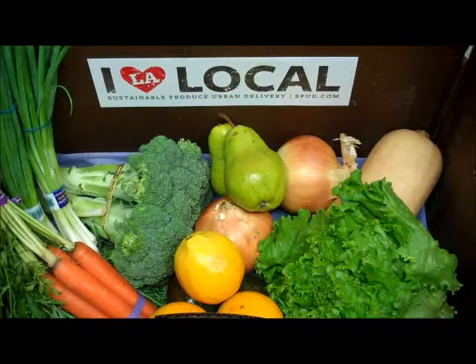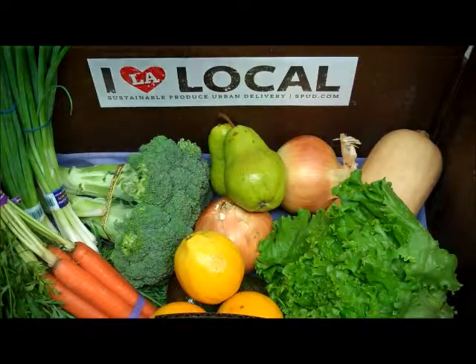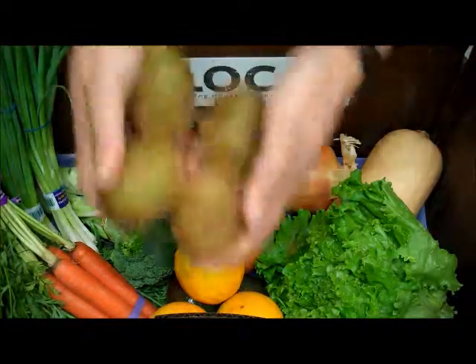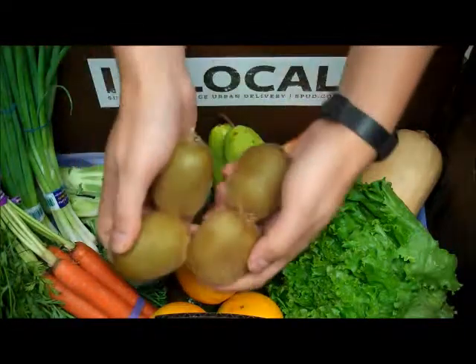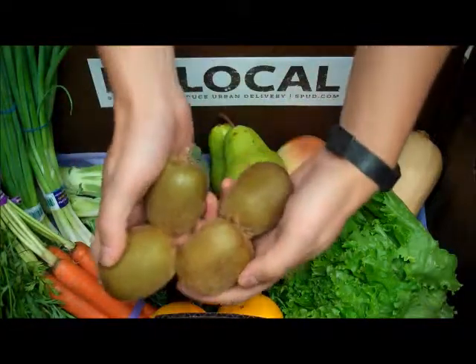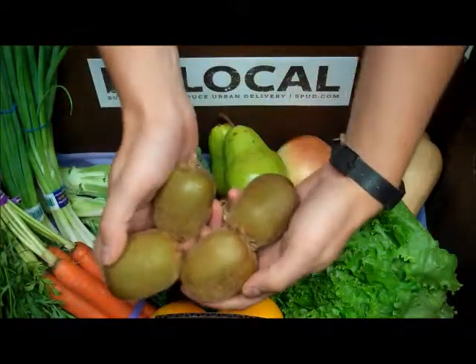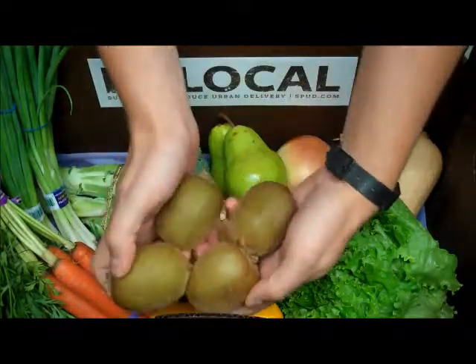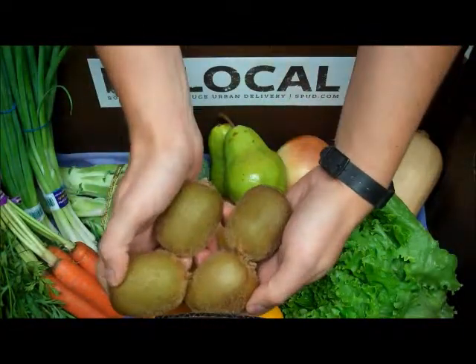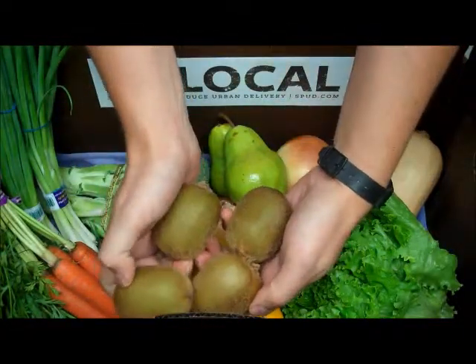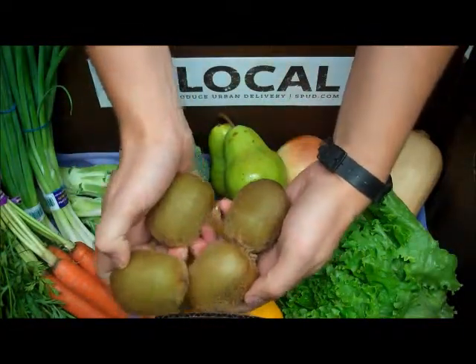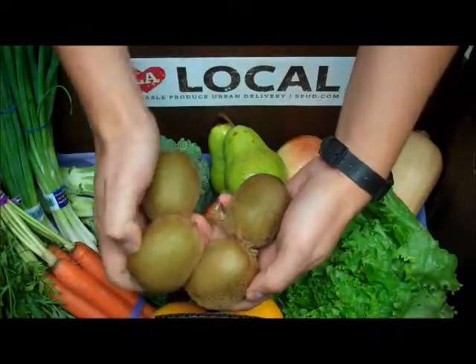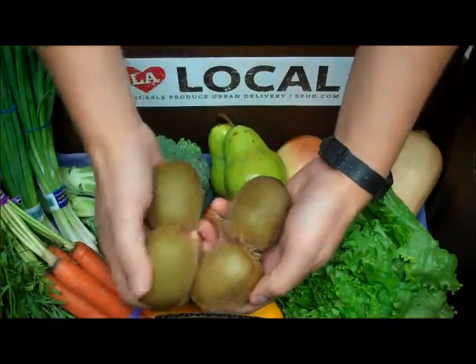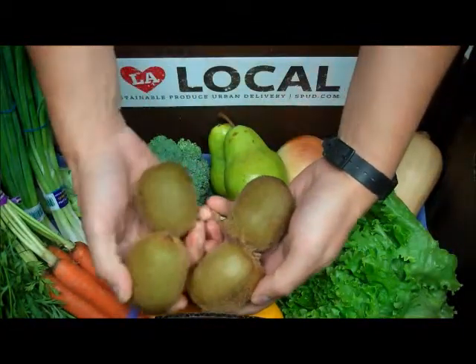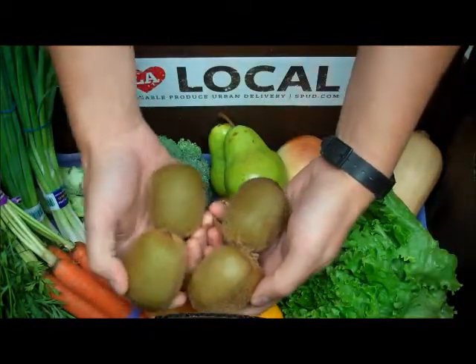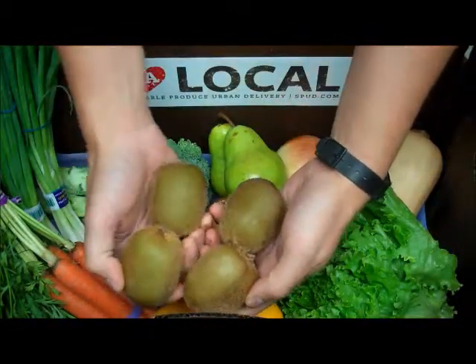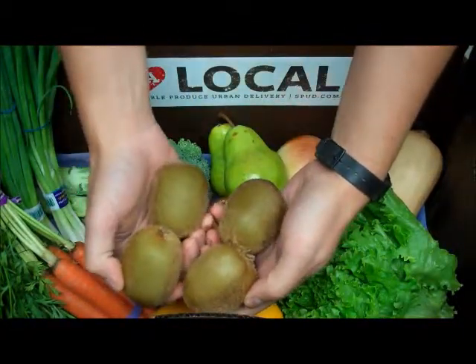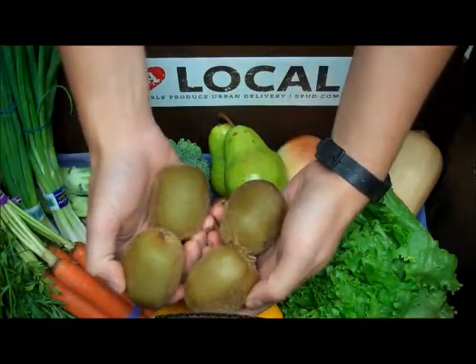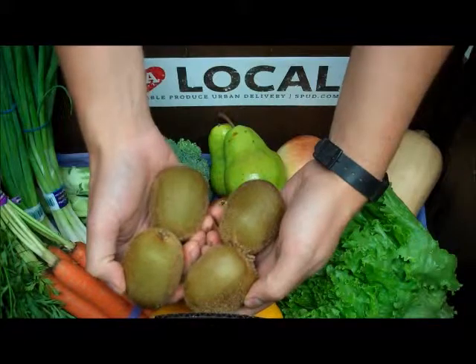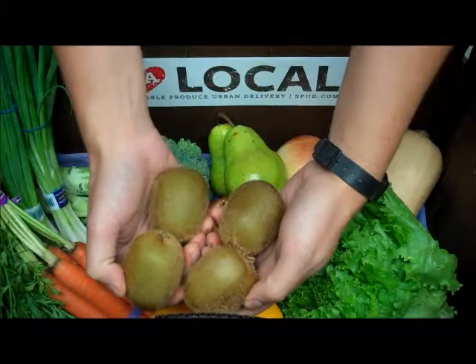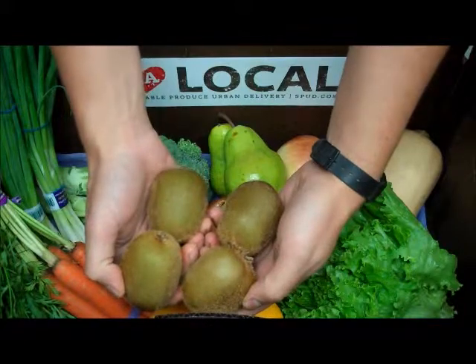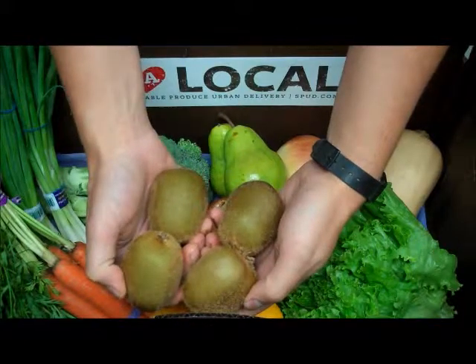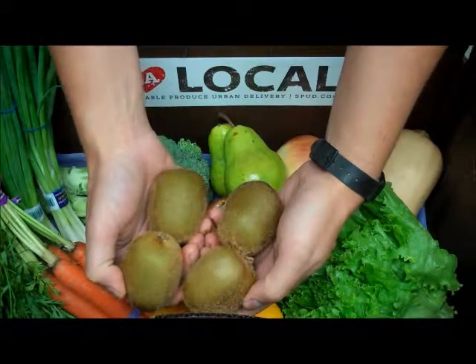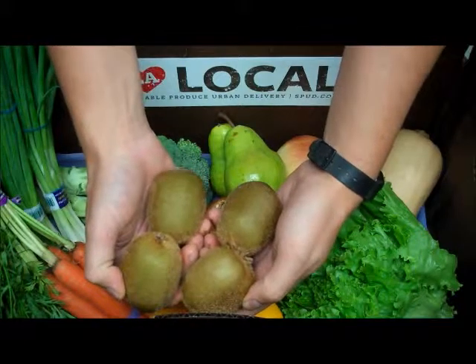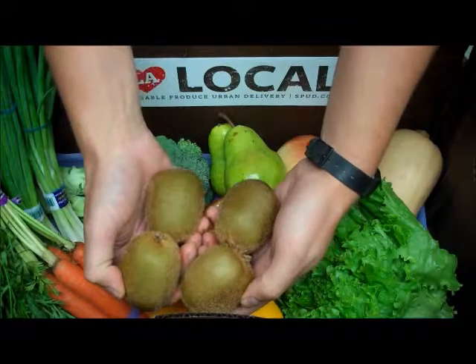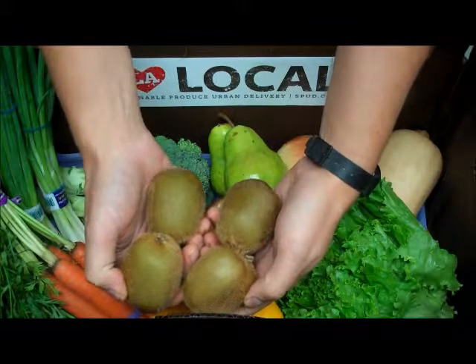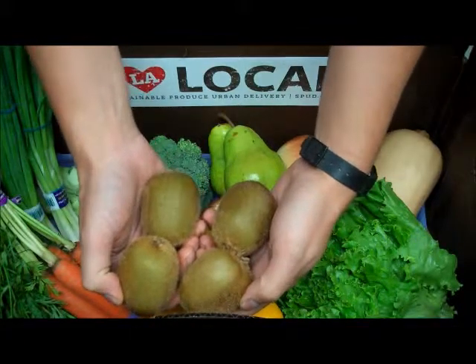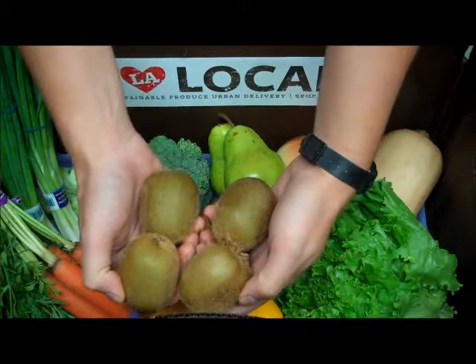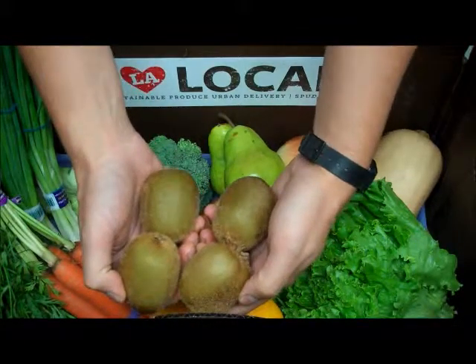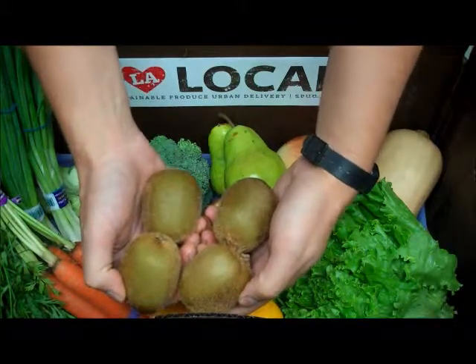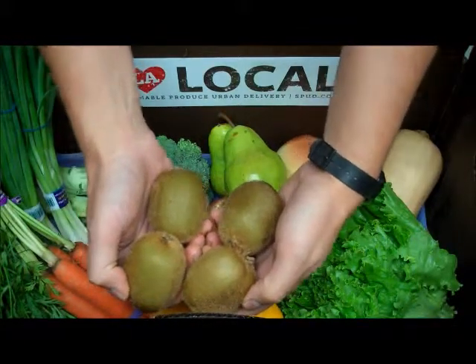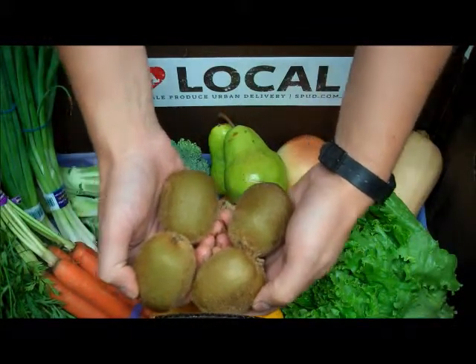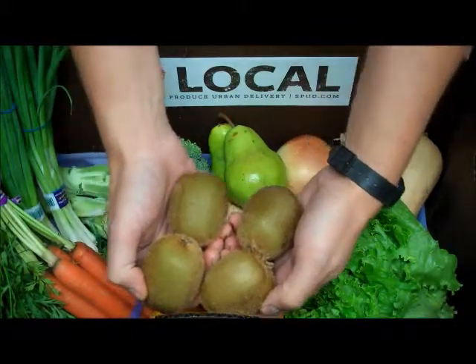We have one pound of organic kiwi fruit coming to us from New Zealand. The California kiwi crop is still about a month or so down the road. We'll be carrying the local stuff as soon as we can get our hands on it.